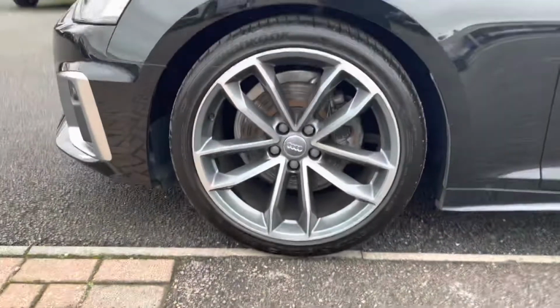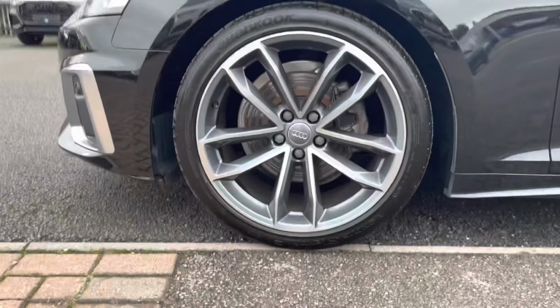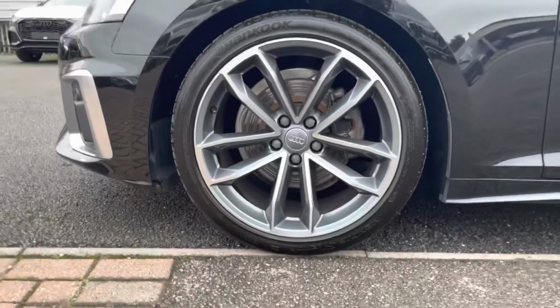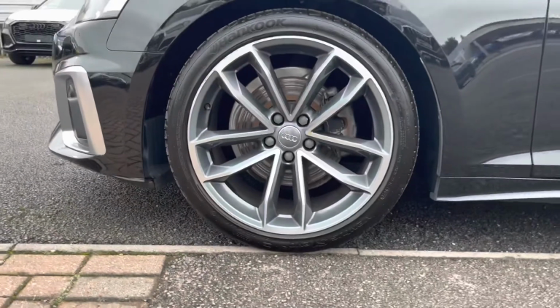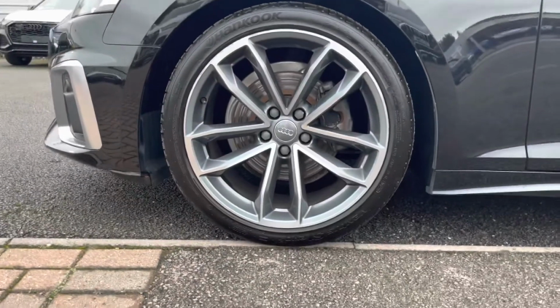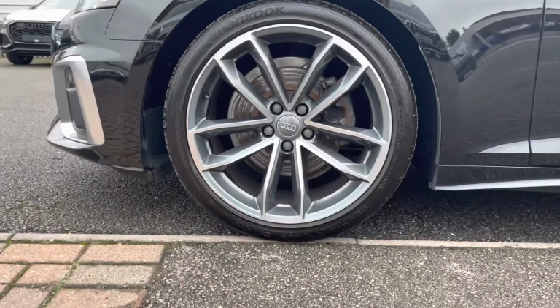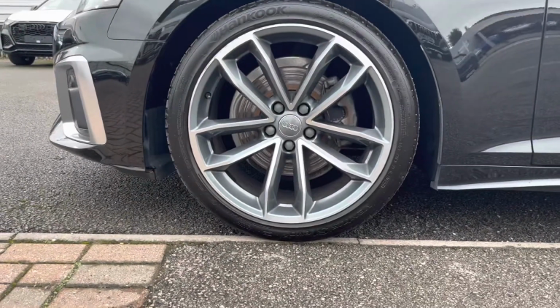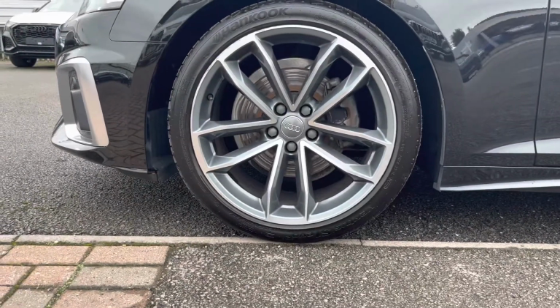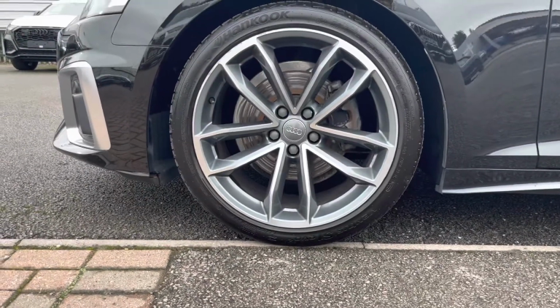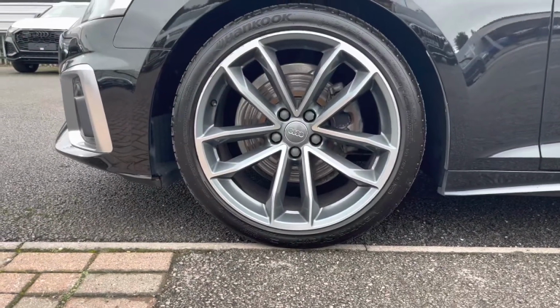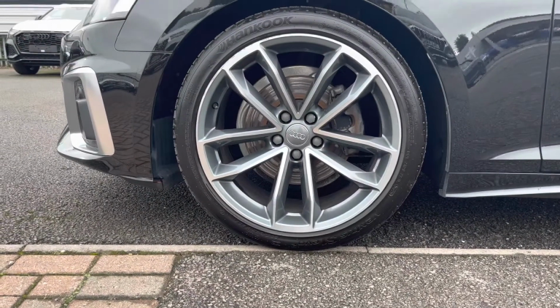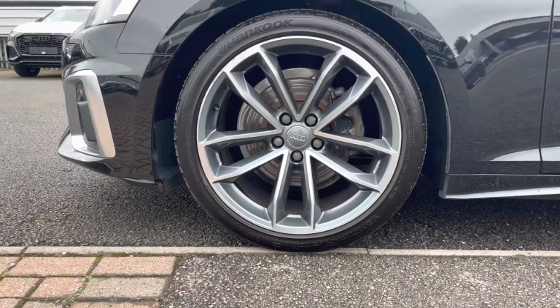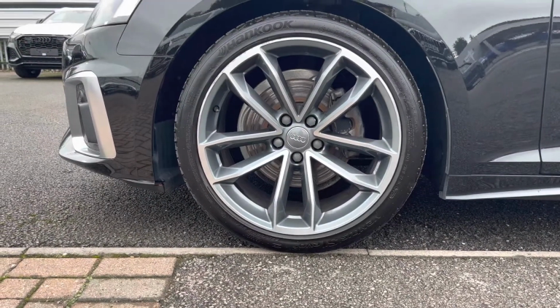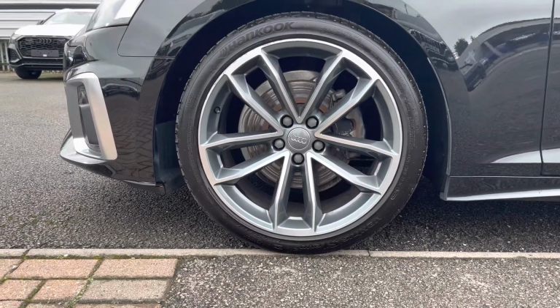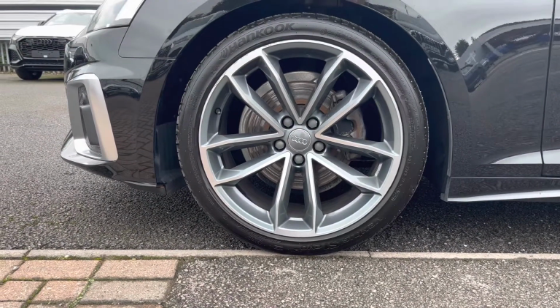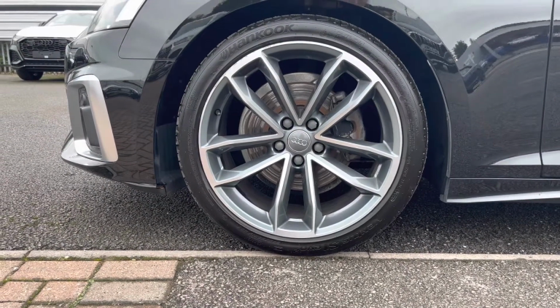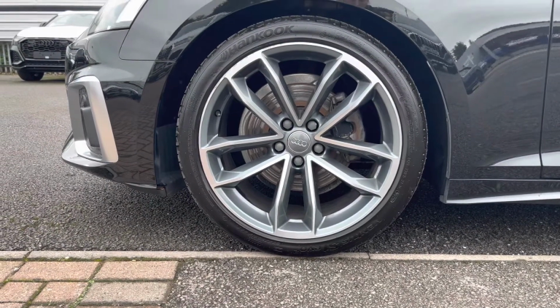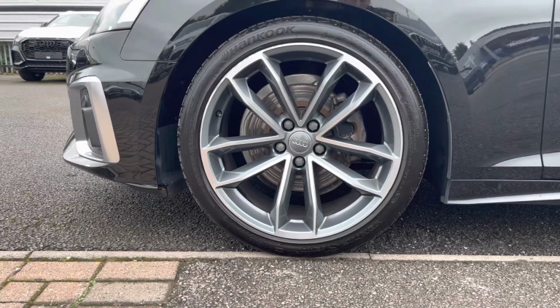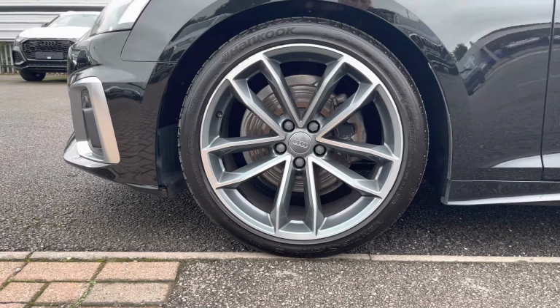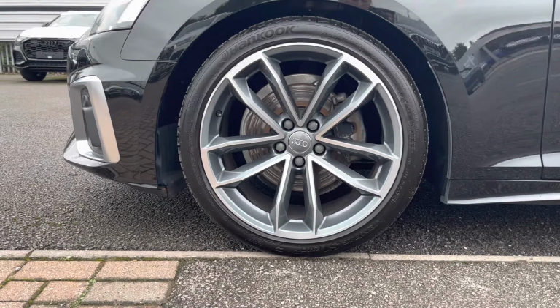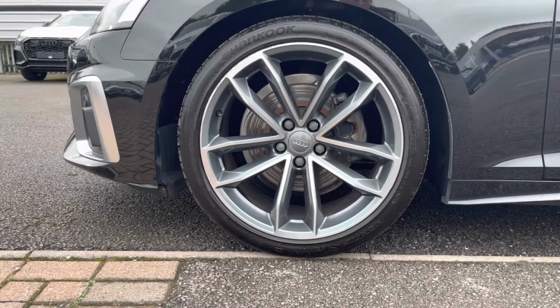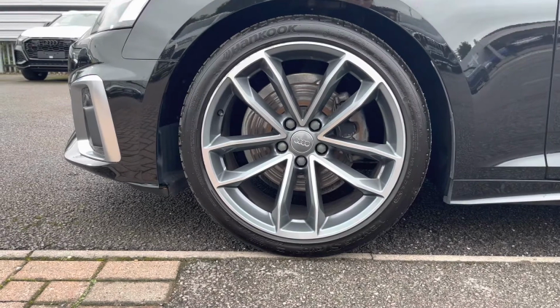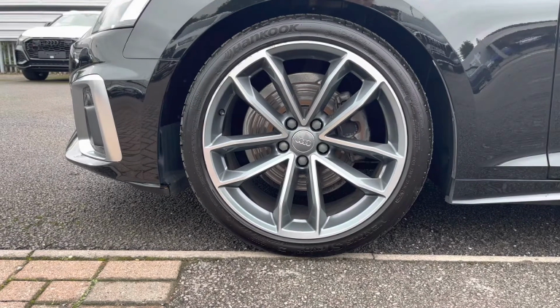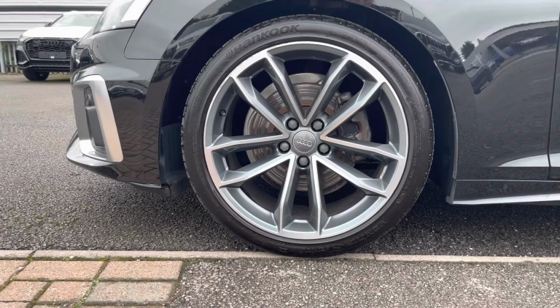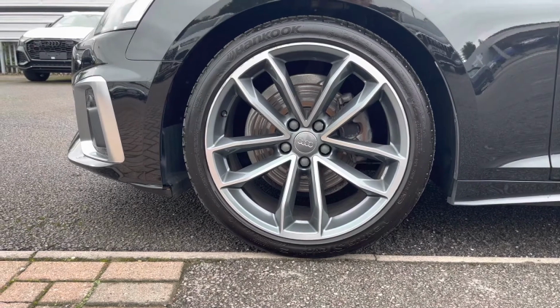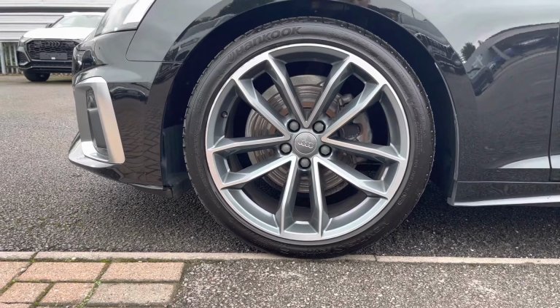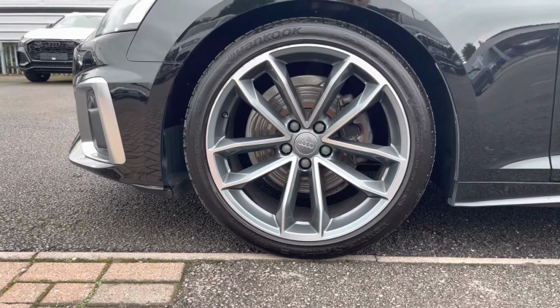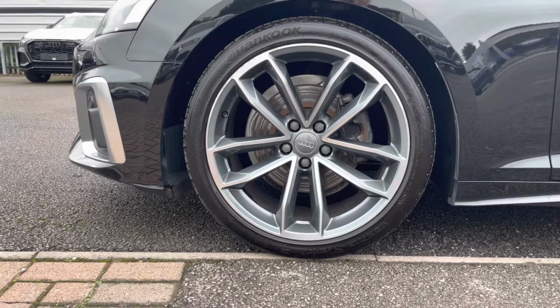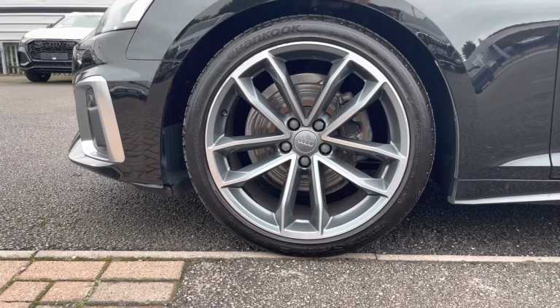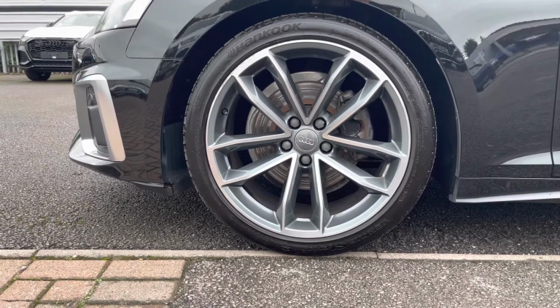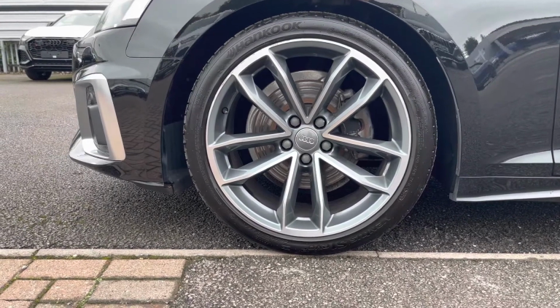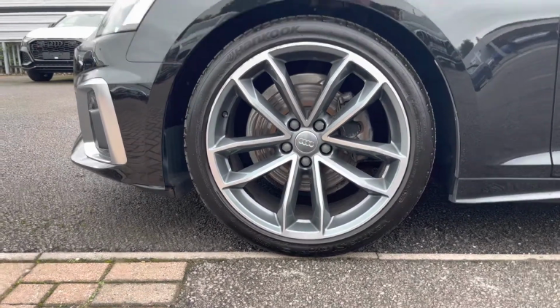We have the gorgeous 19 inch 5V spoke star design alloy wheels with the diamond cut finish, which look great against the exterior styling of this vehicle.